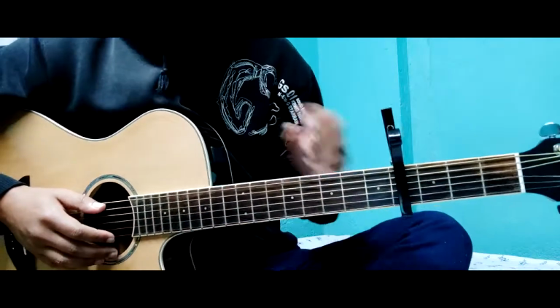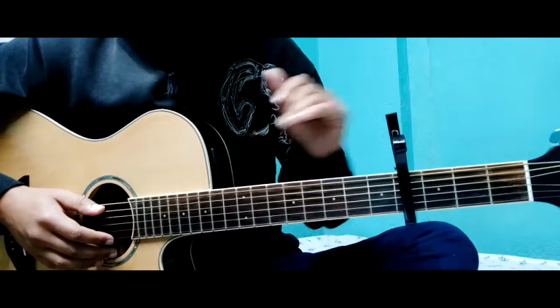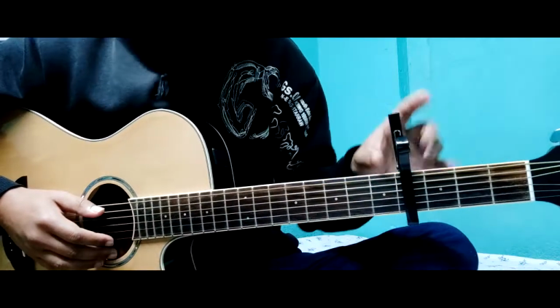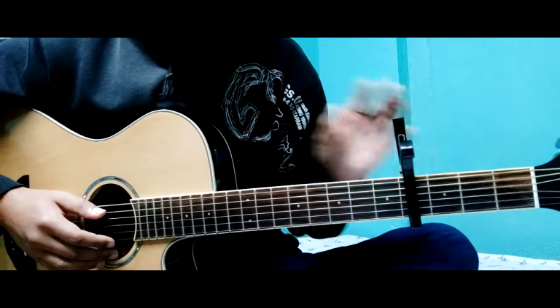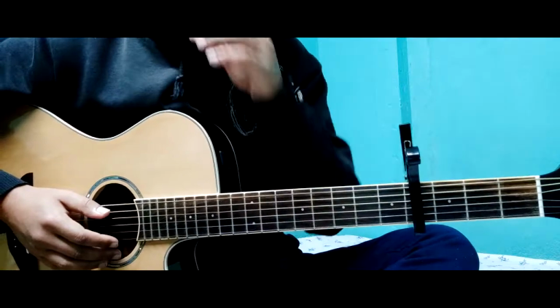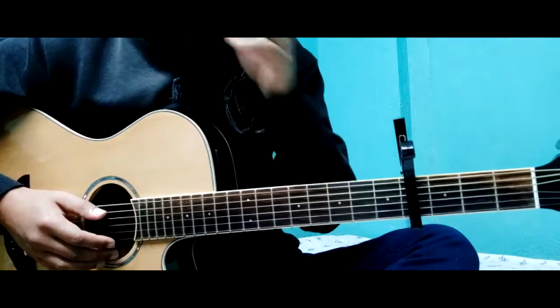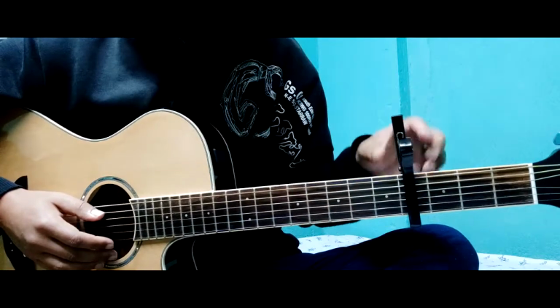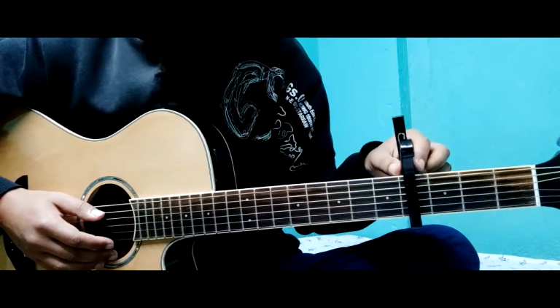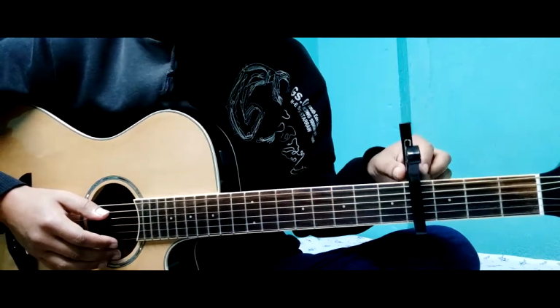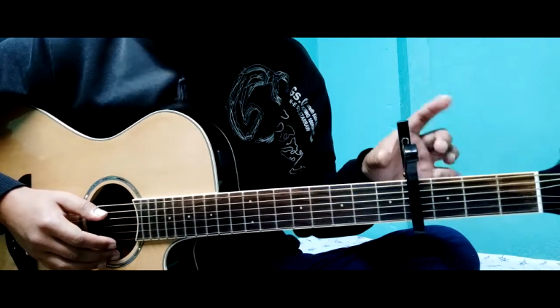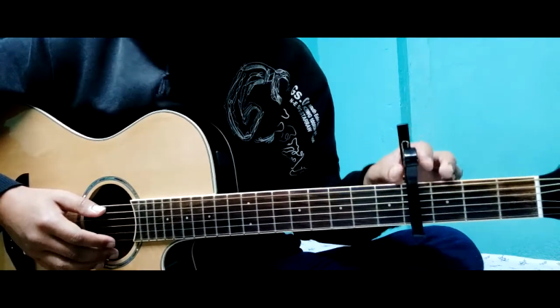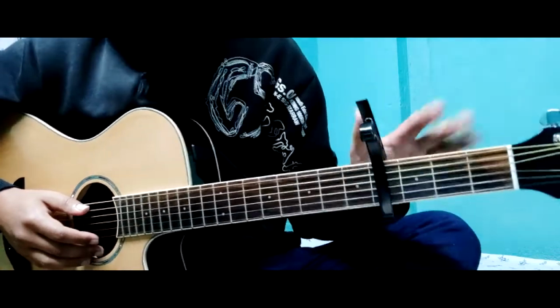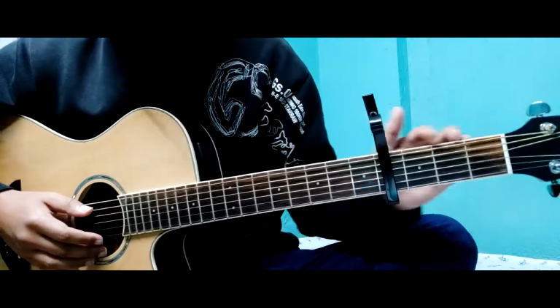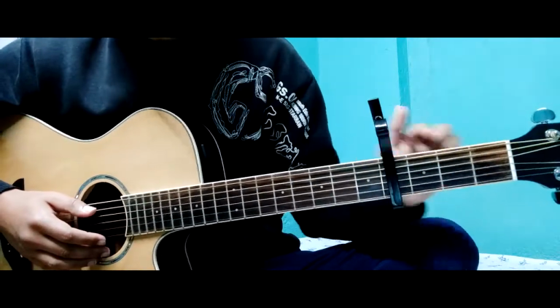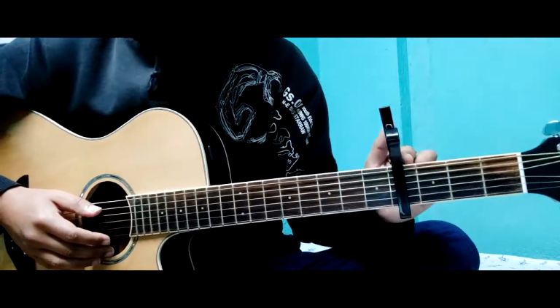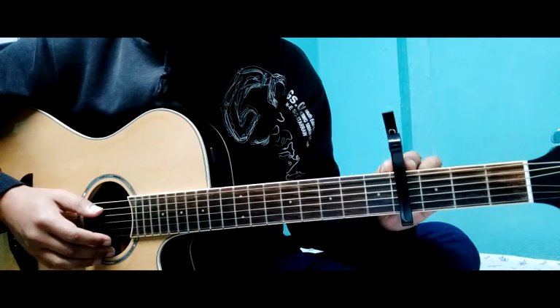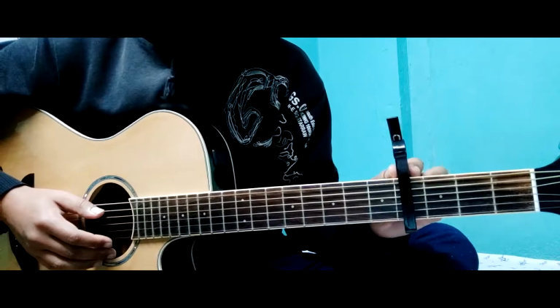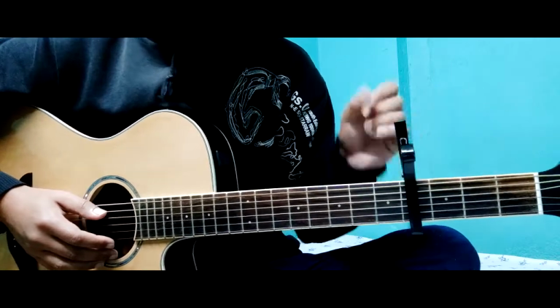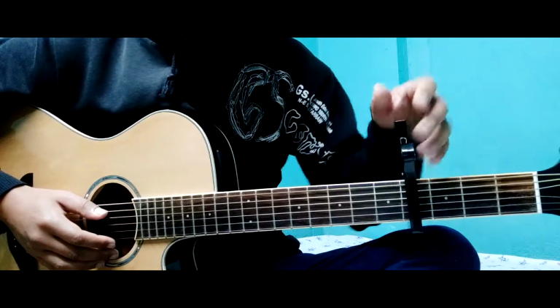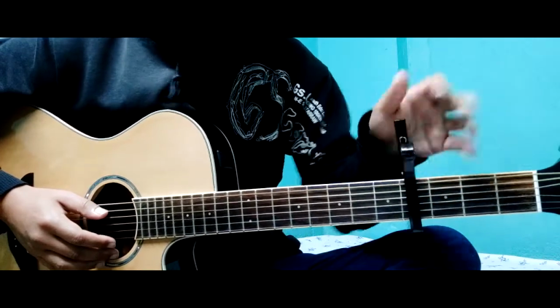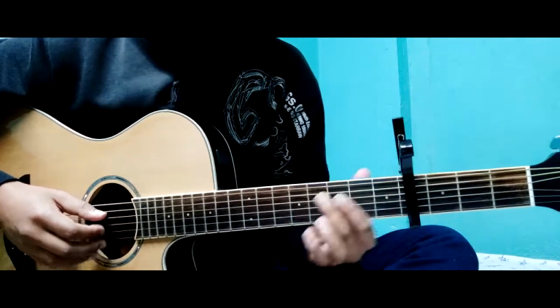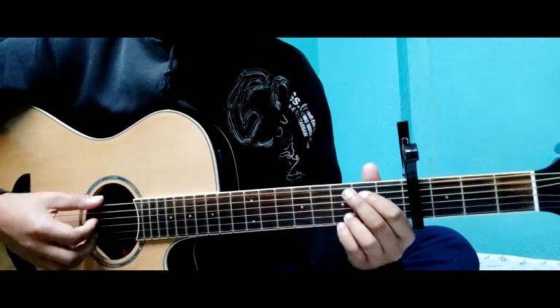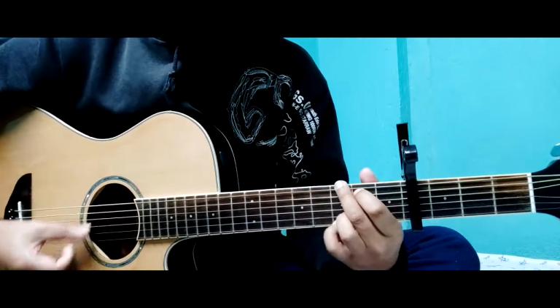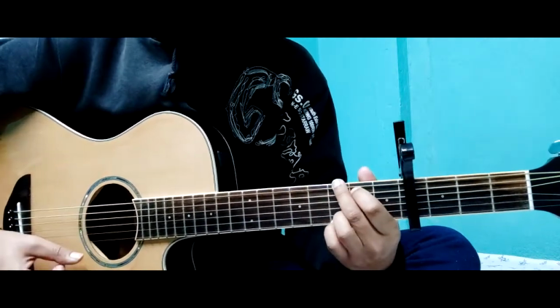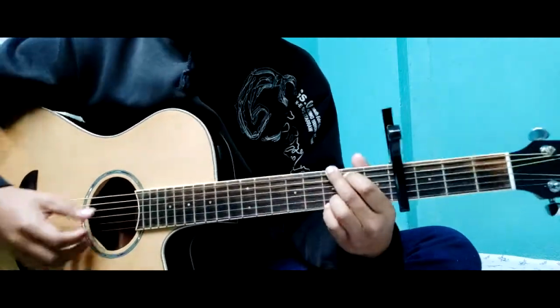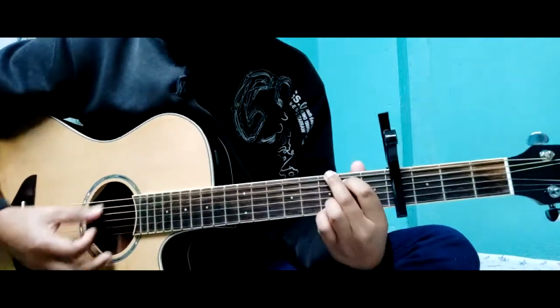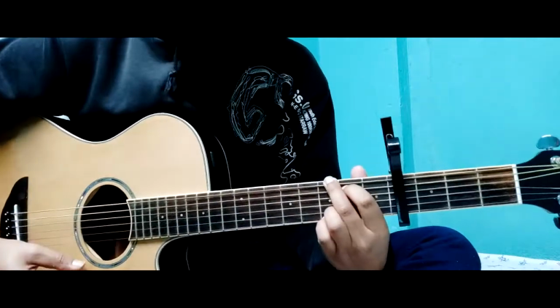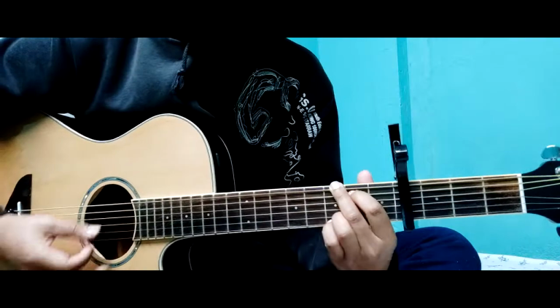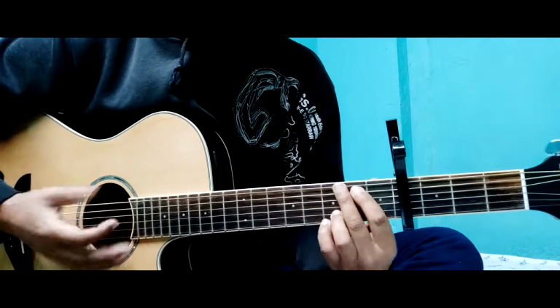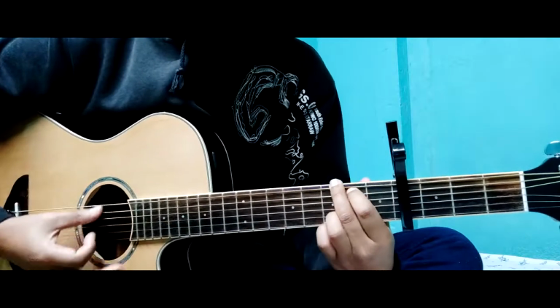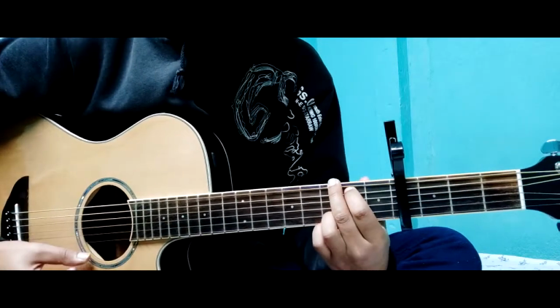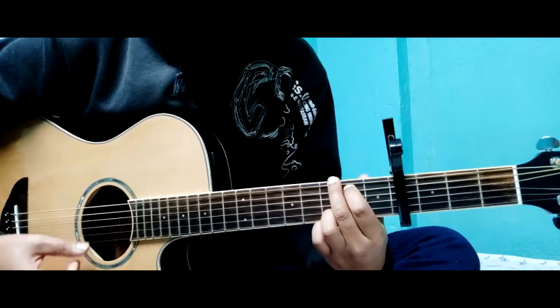We are doing a small line. We are doing a 4th fret. We are doing a G major.